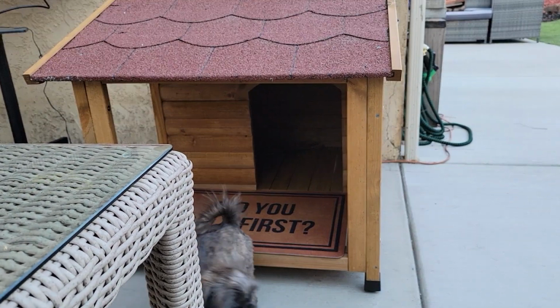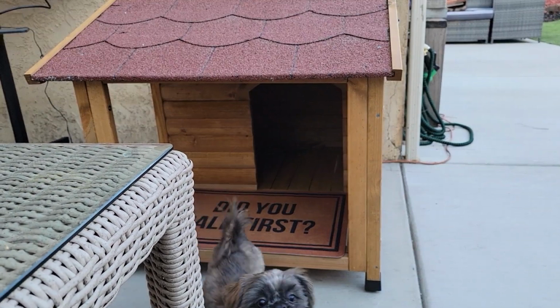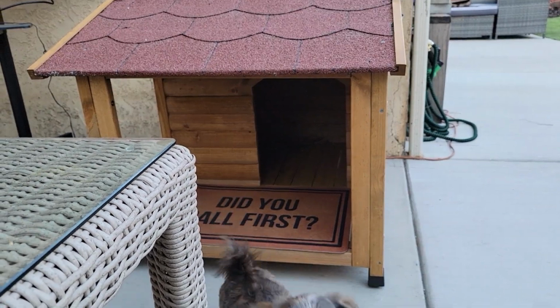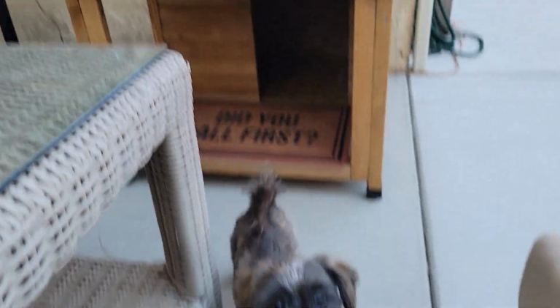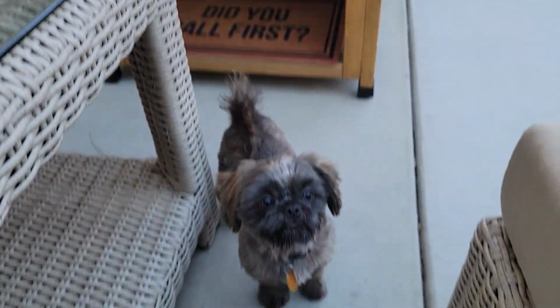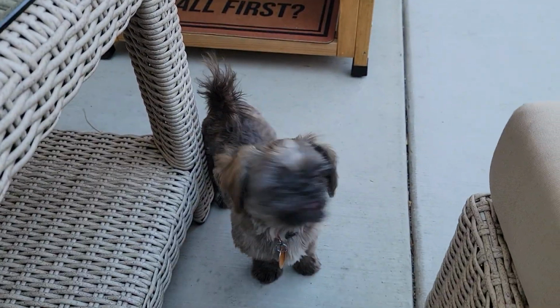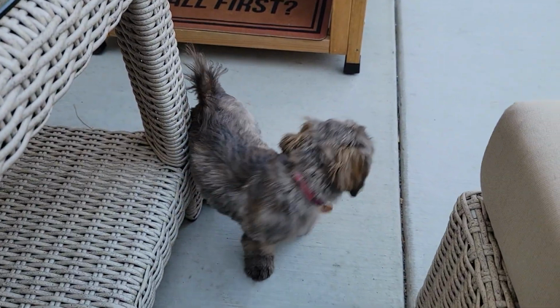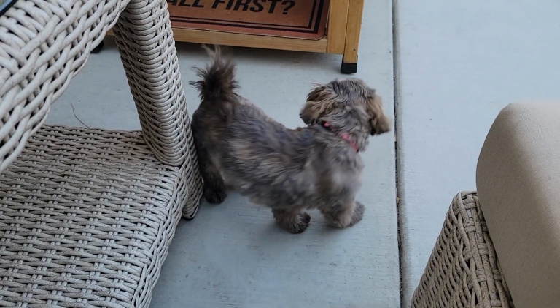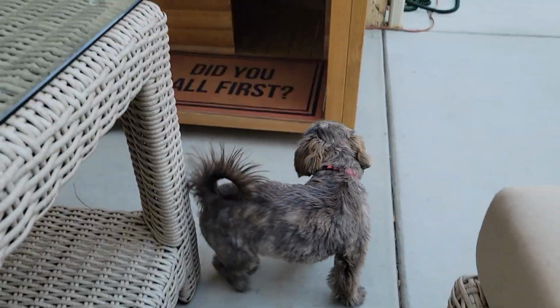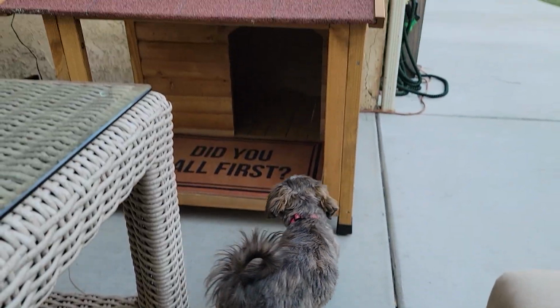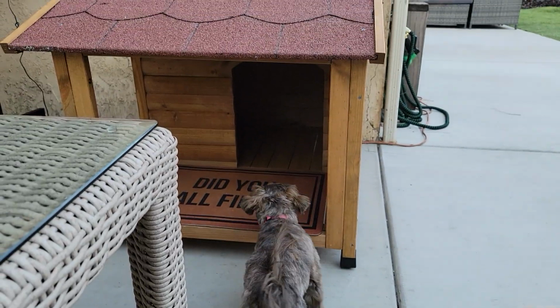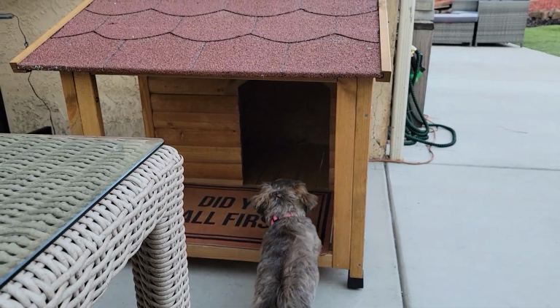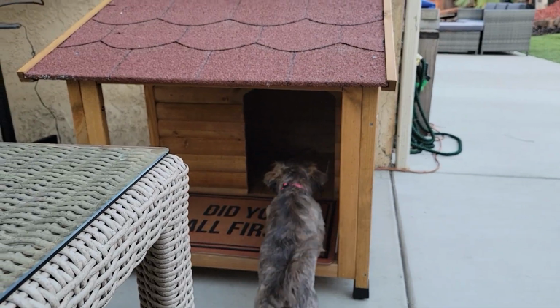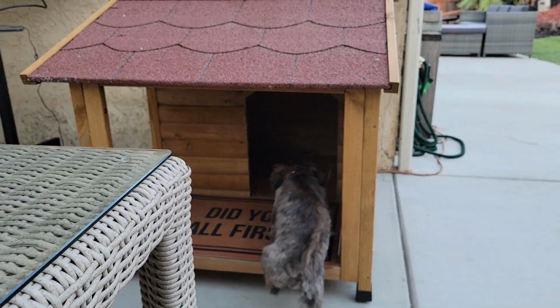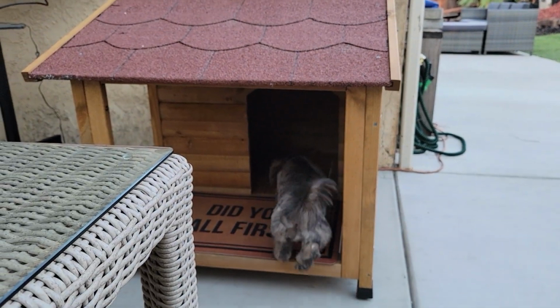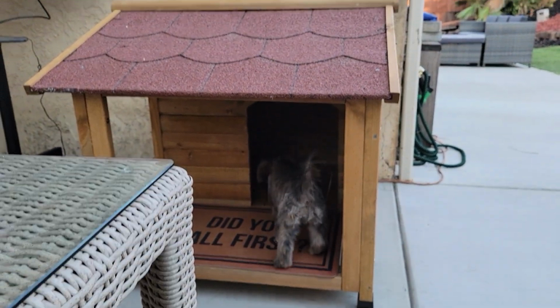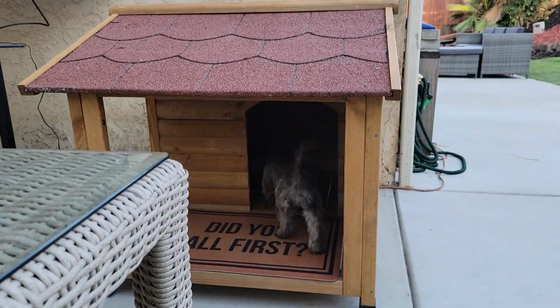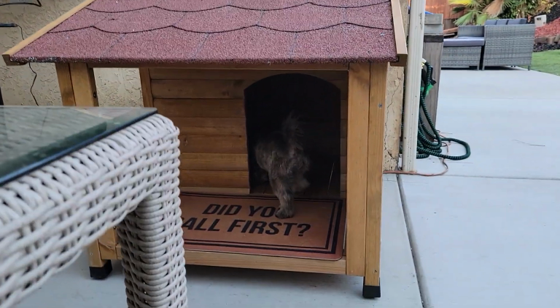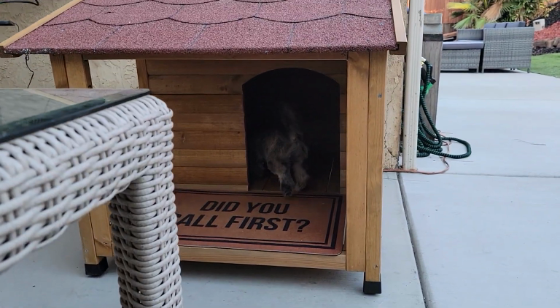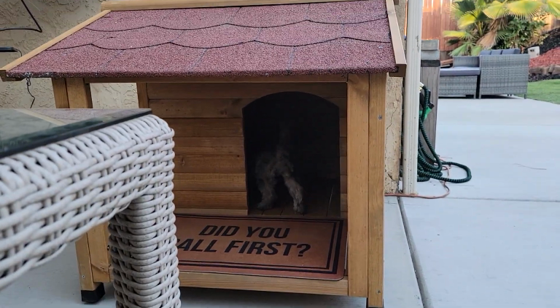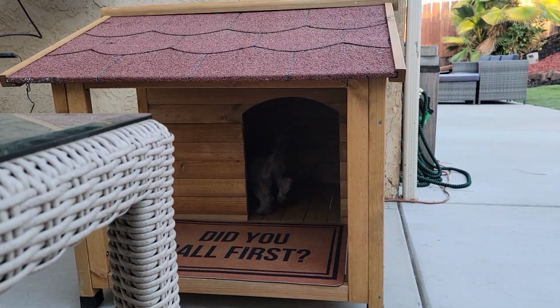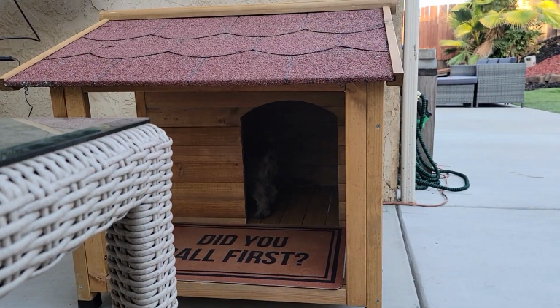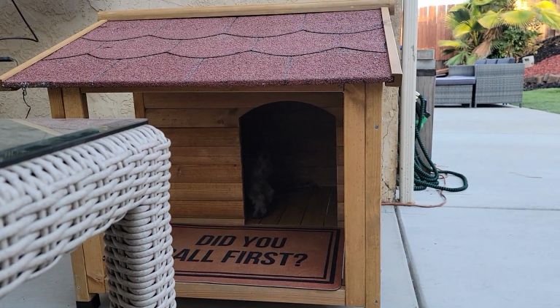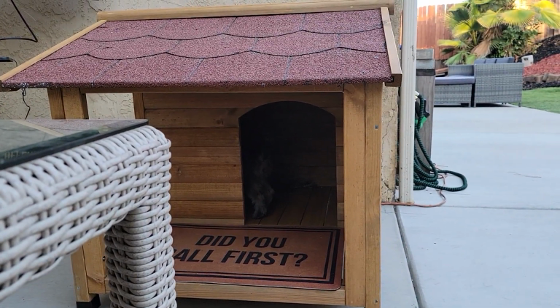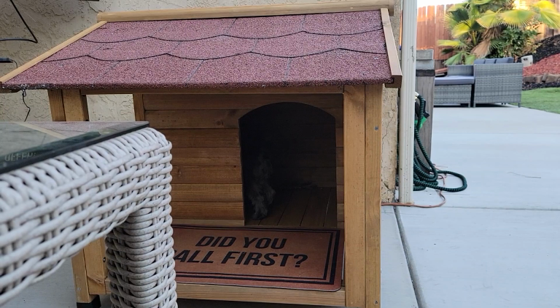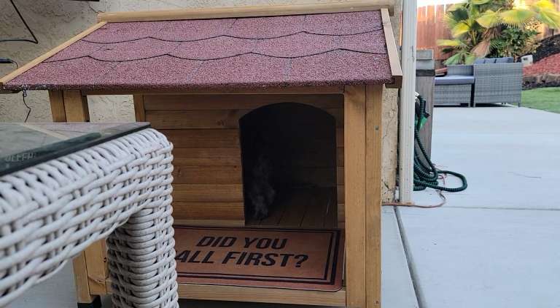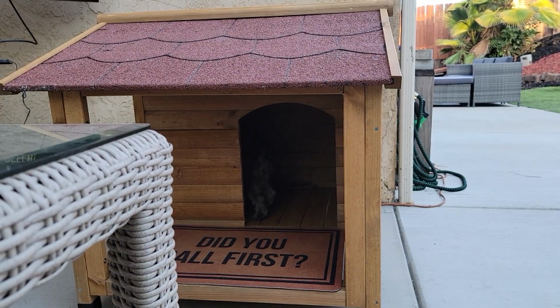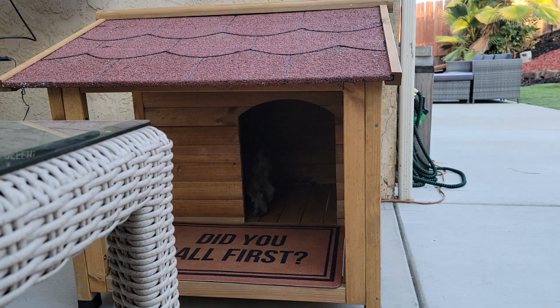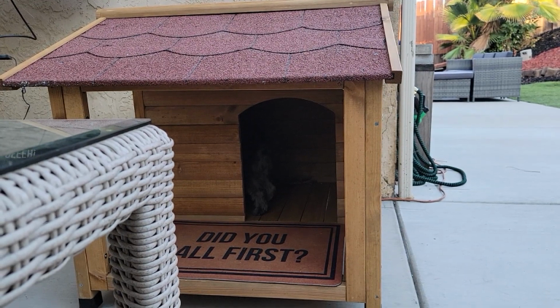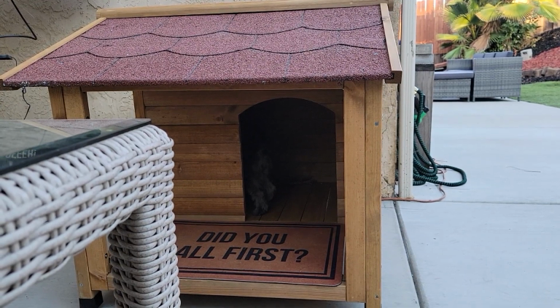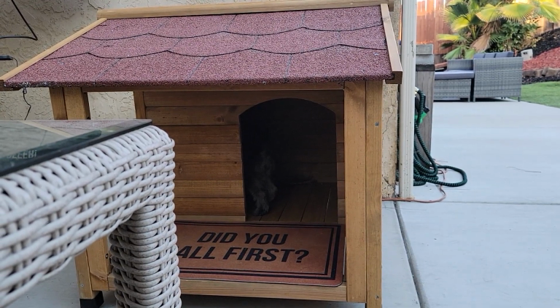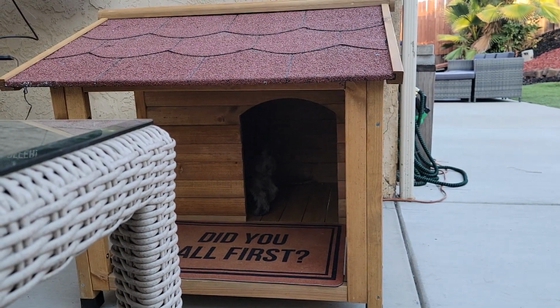The Alien Tape is strong enough to hold this heavy 10-pound weight, this piece of wood, this brick, and this heavy glass pan. There you go, Kim.